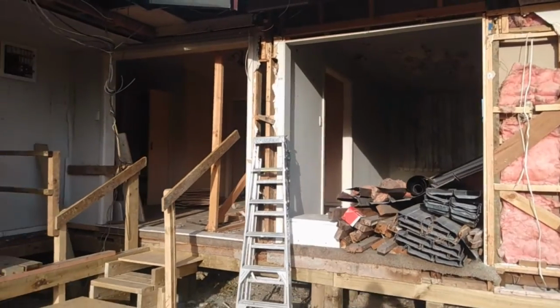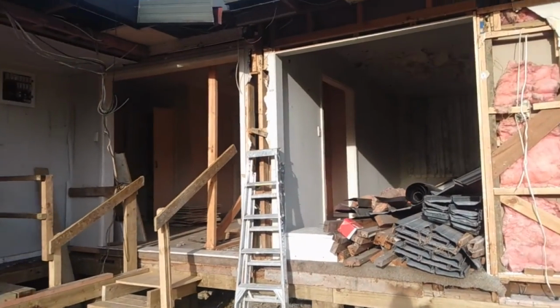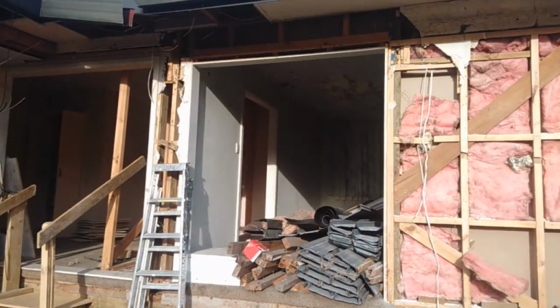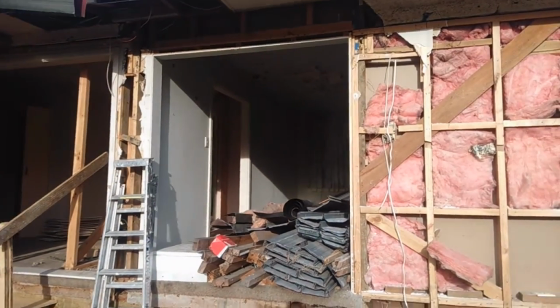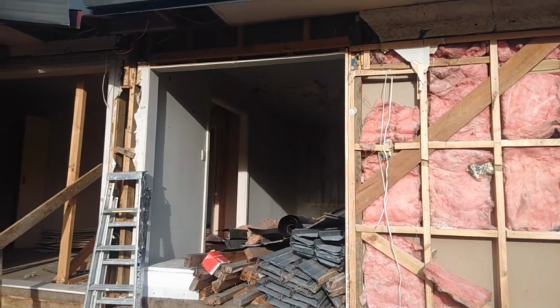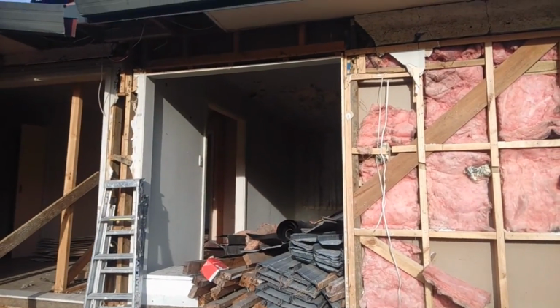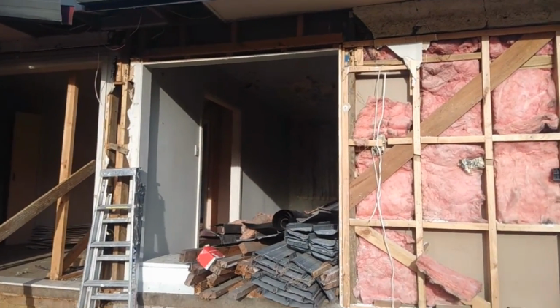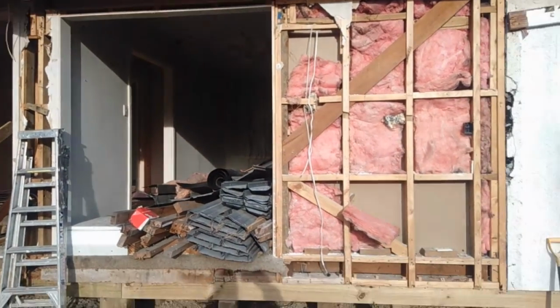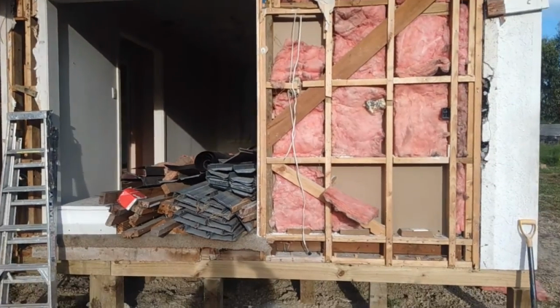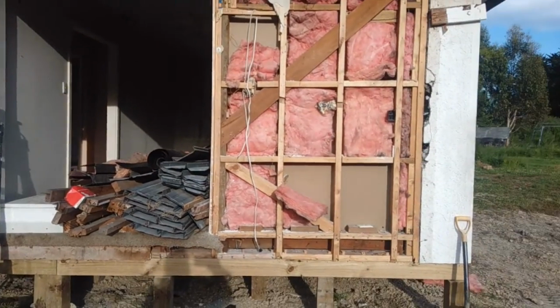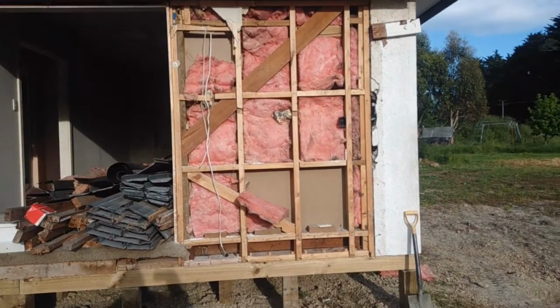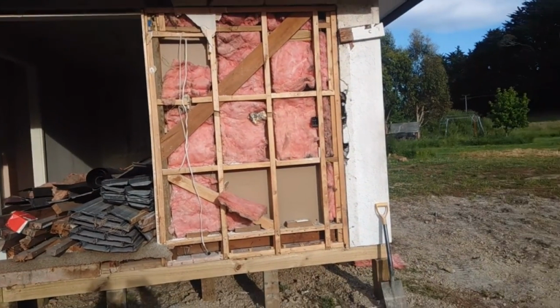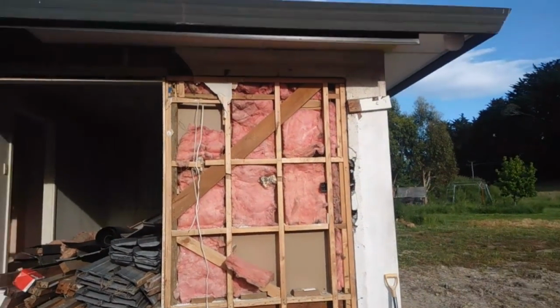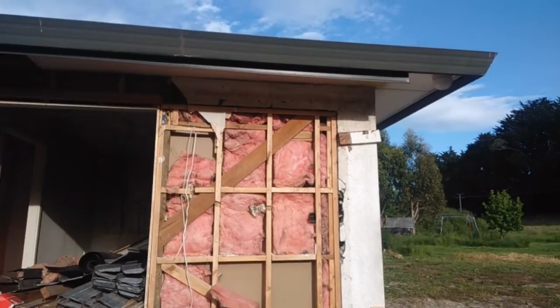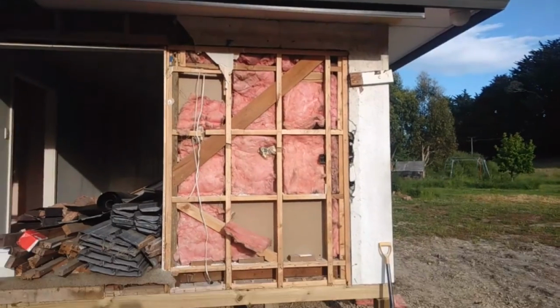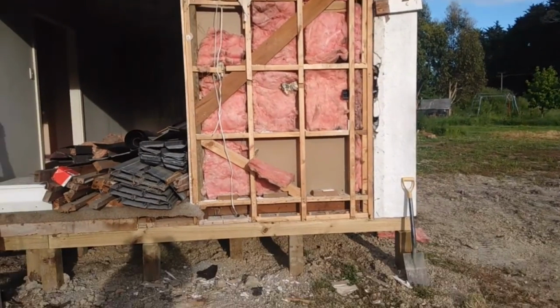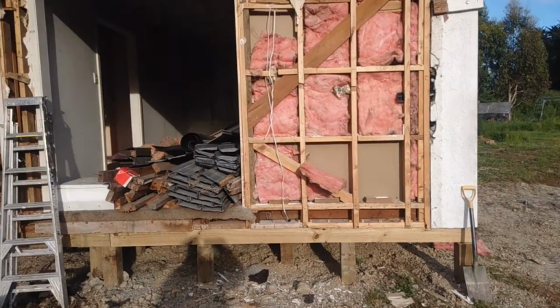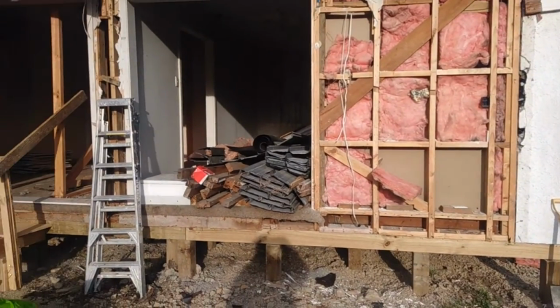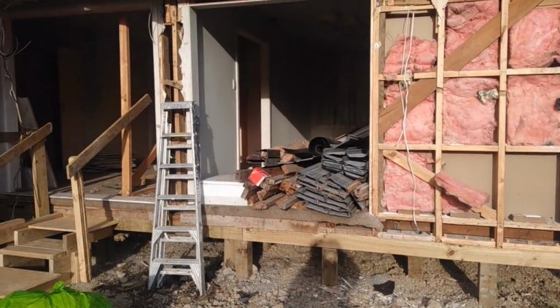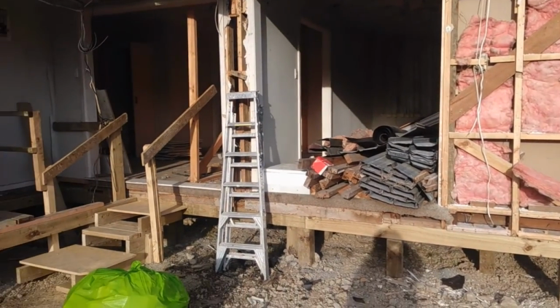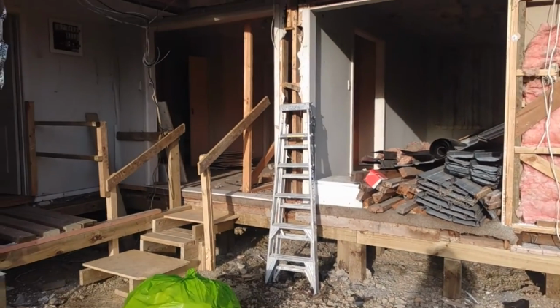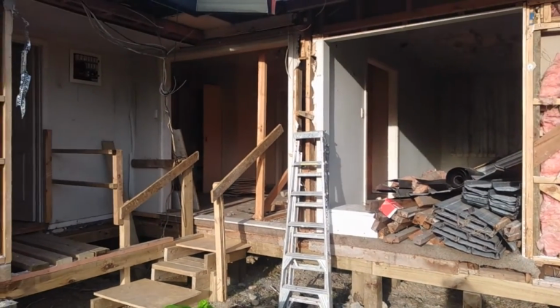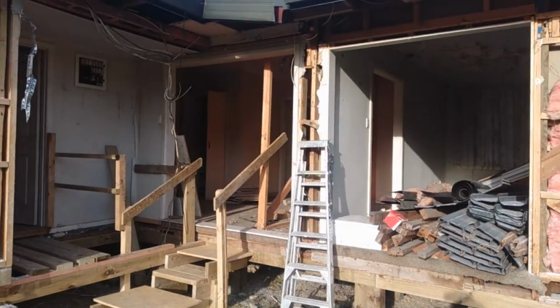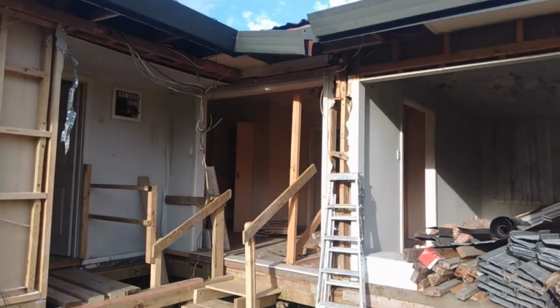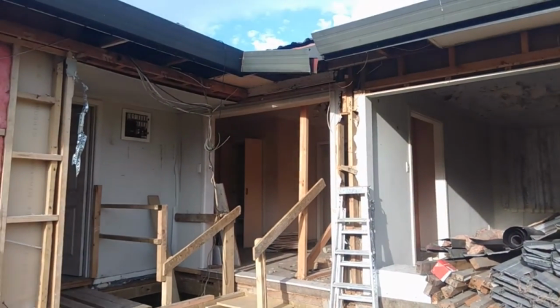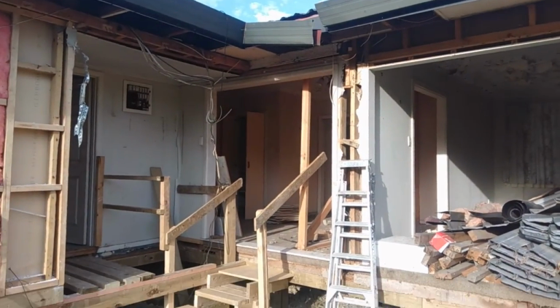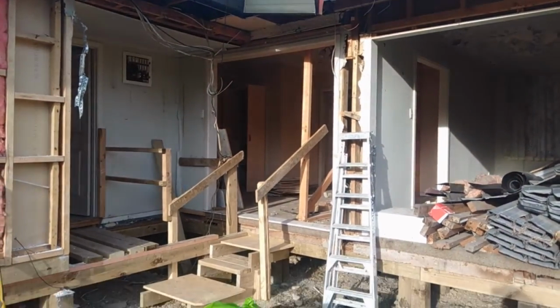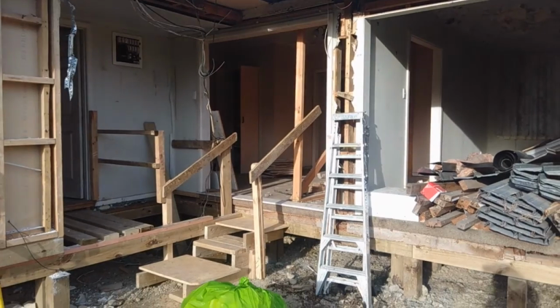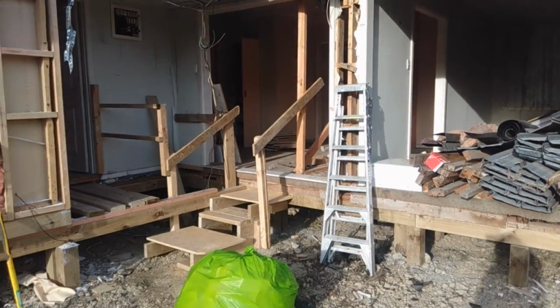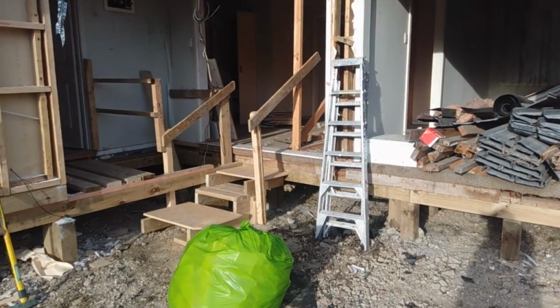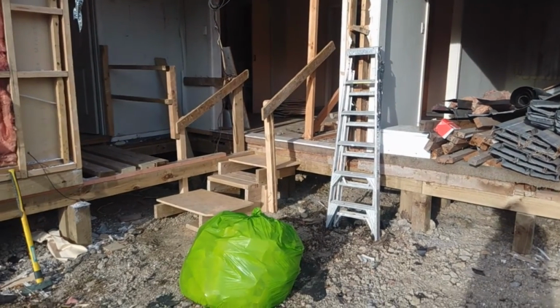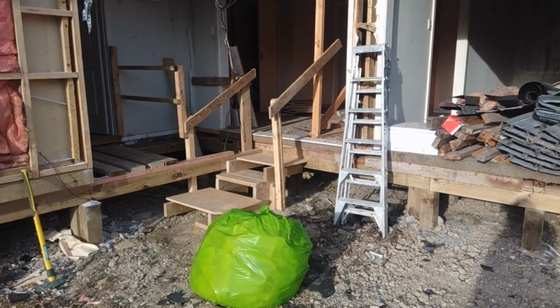This is the lounge part that came separately on their second truck, and they've rejoined it to the rest of the house.